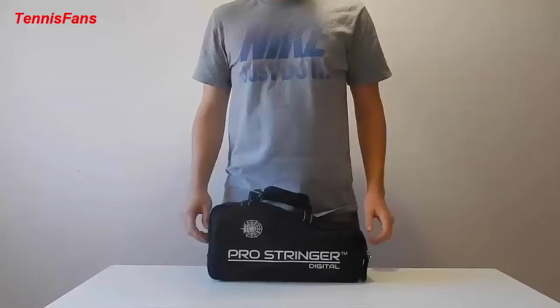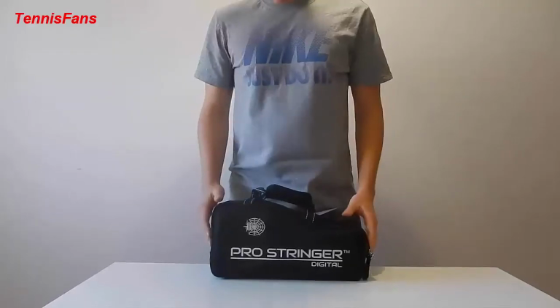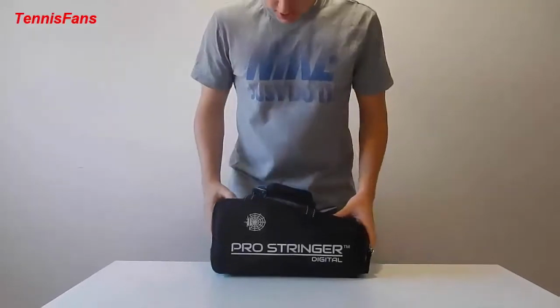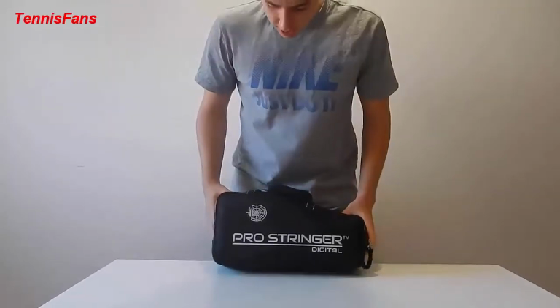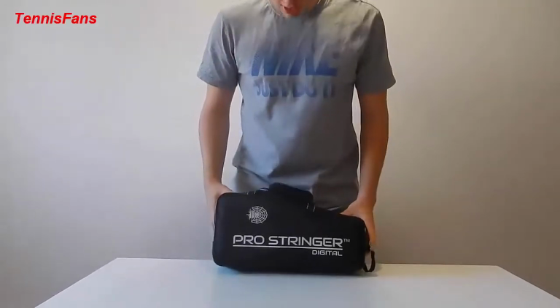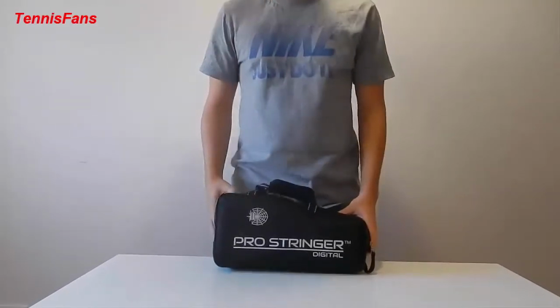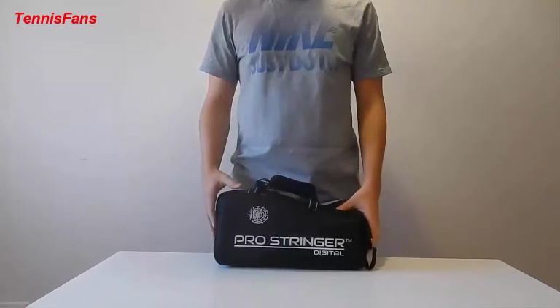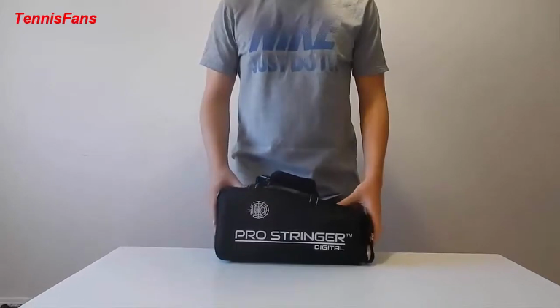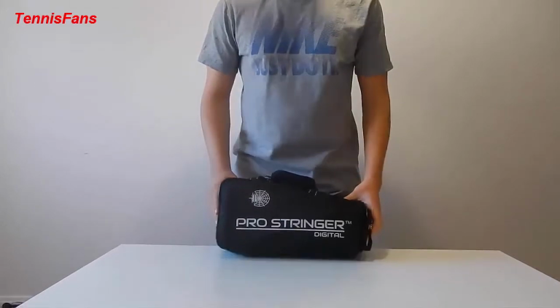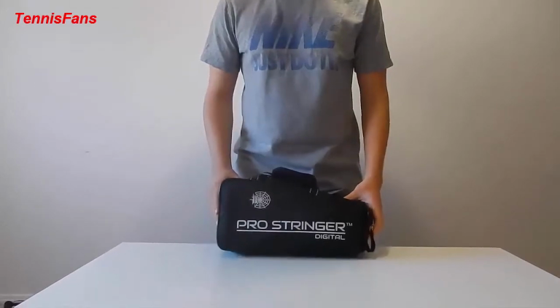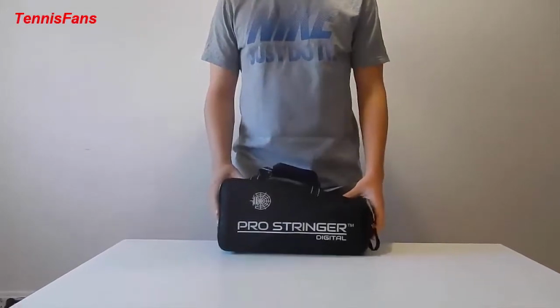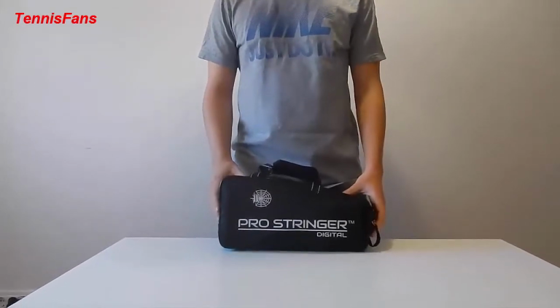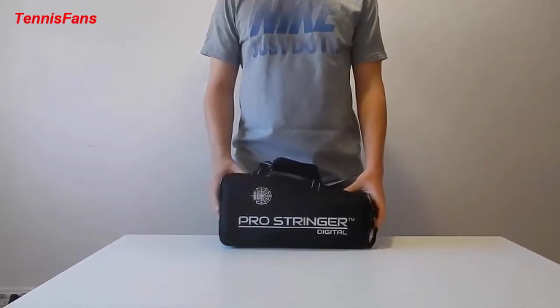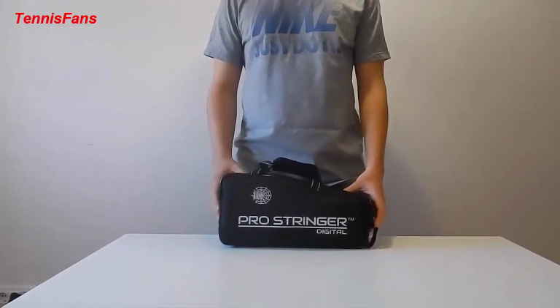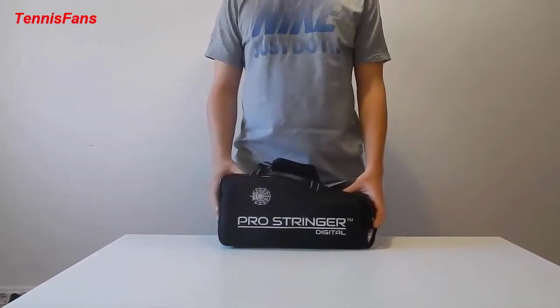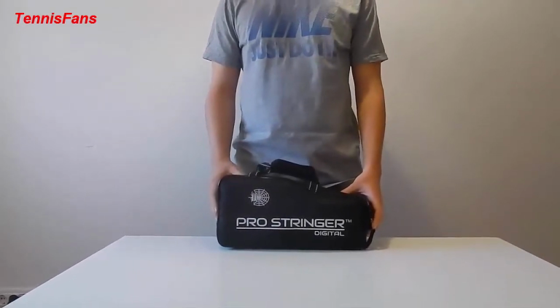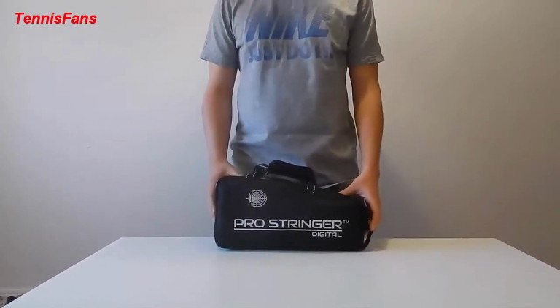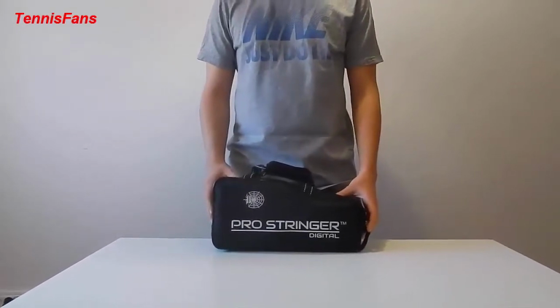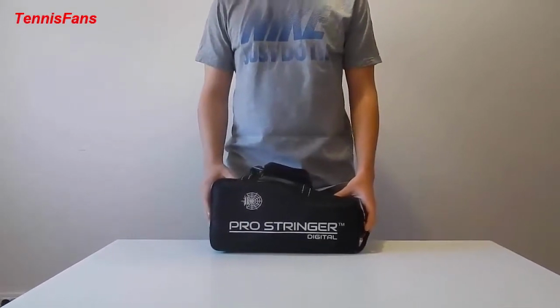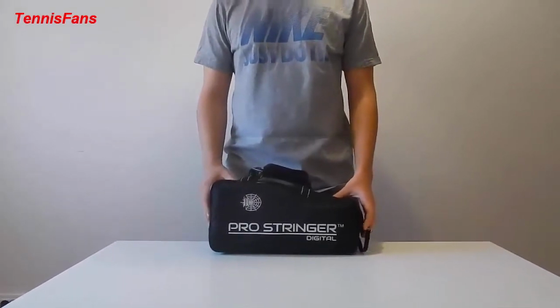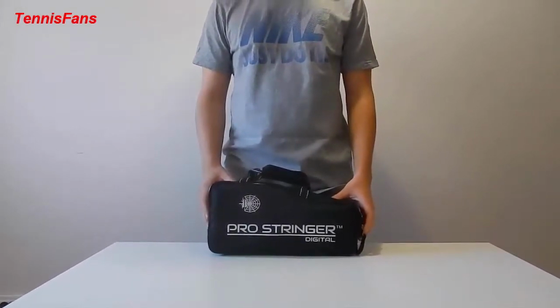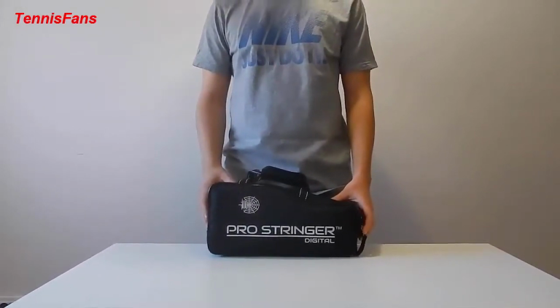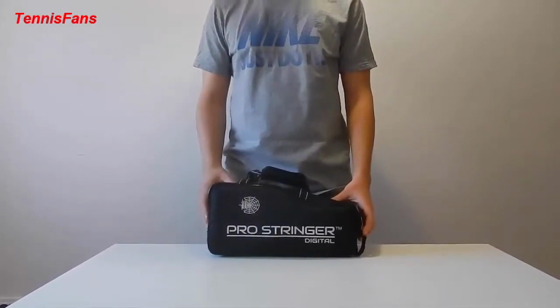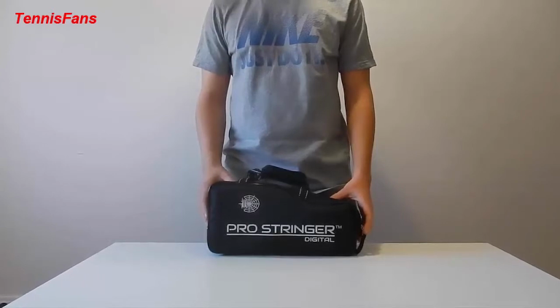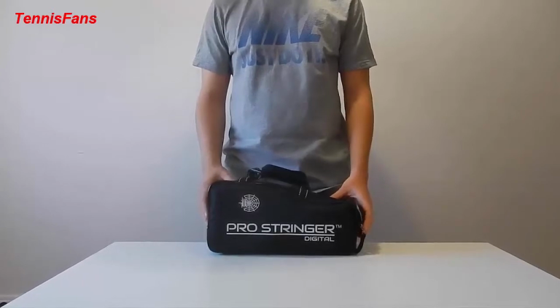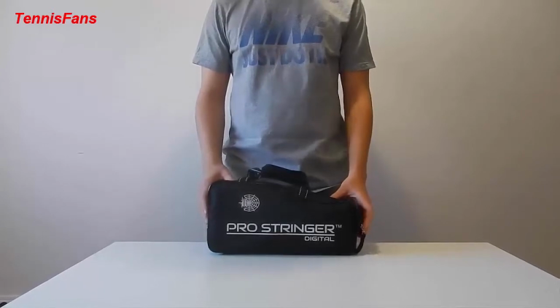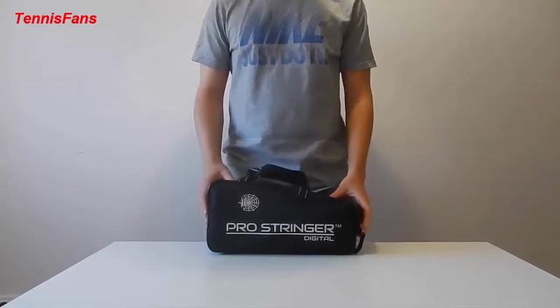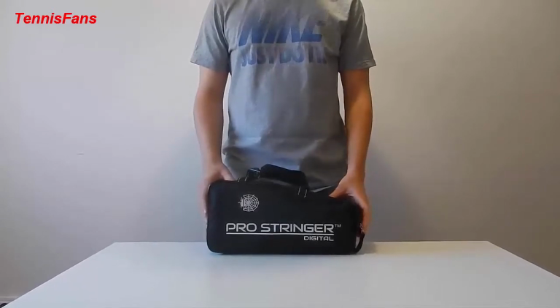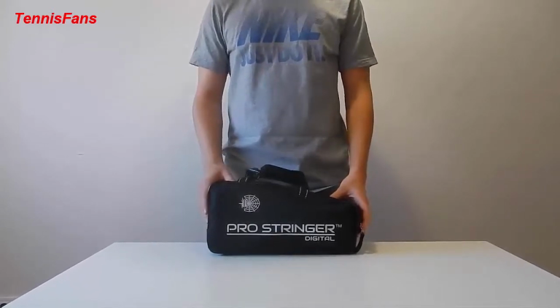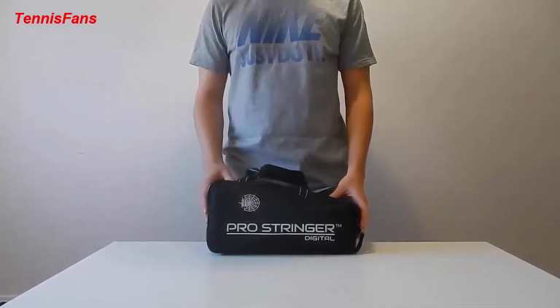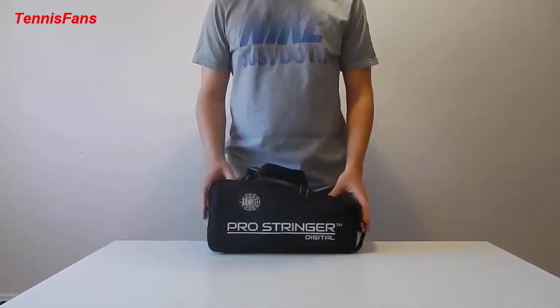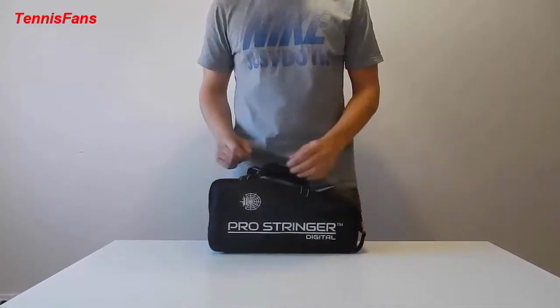Hello guys, this is the new ProStringer Digital. This will be a video of the unpacking, the setup, and how to calibrate the machine. Firstly, let's get to the unpacking.